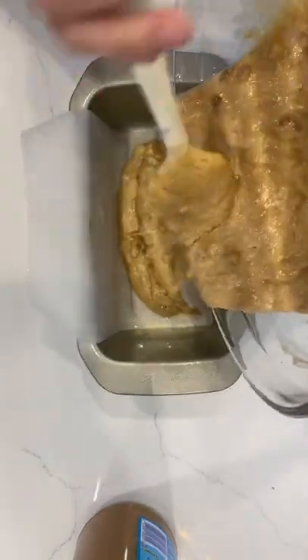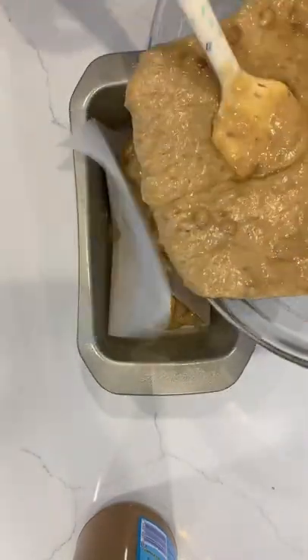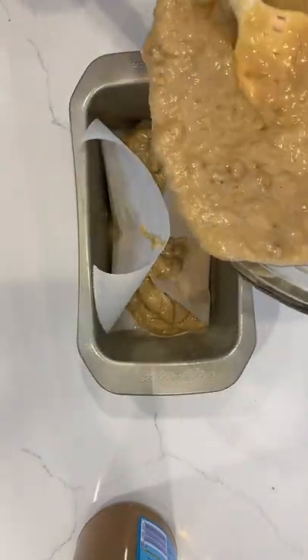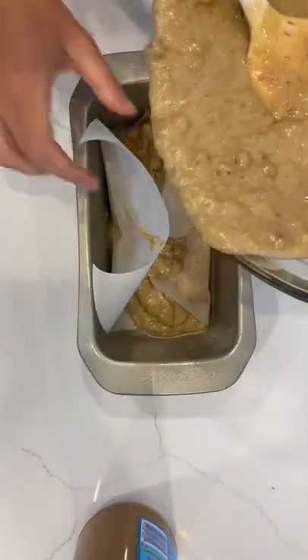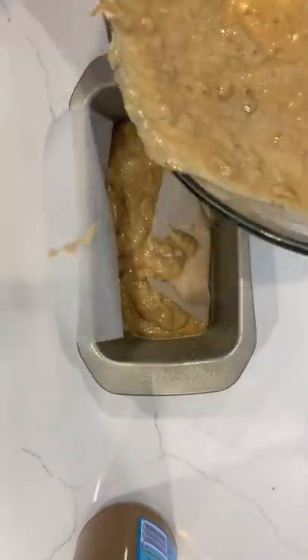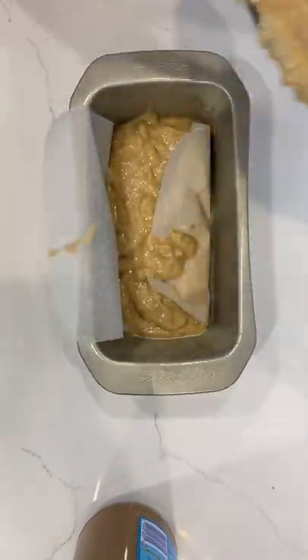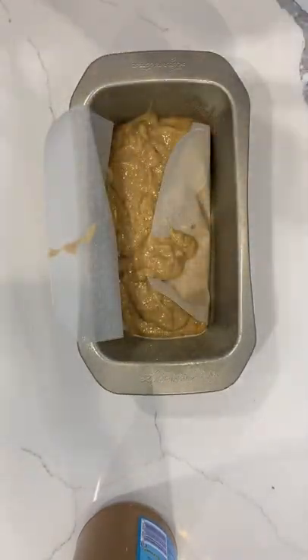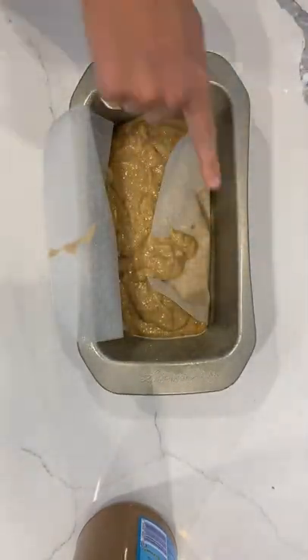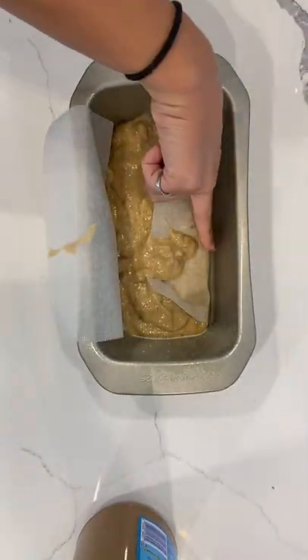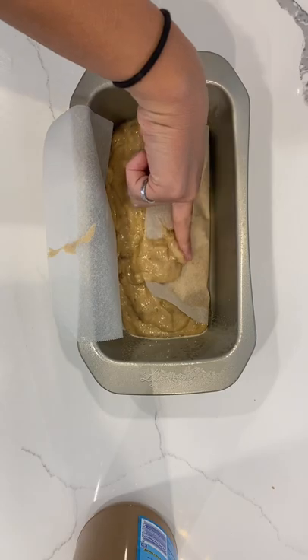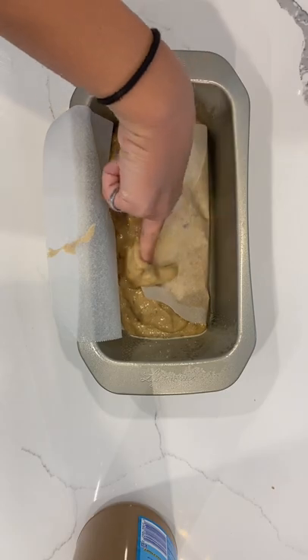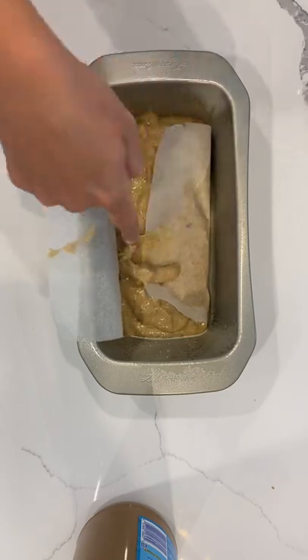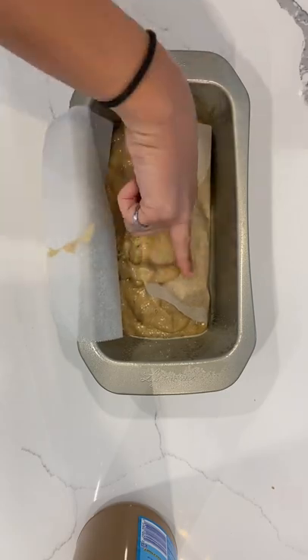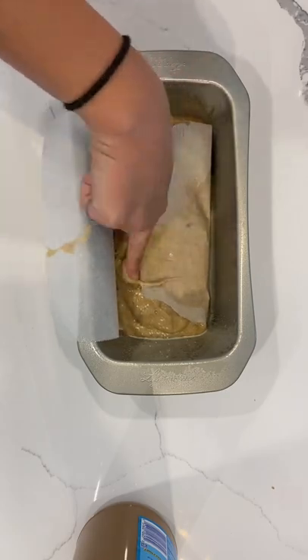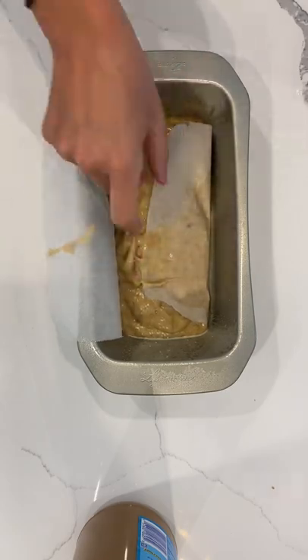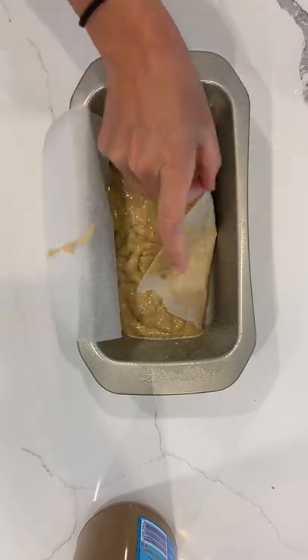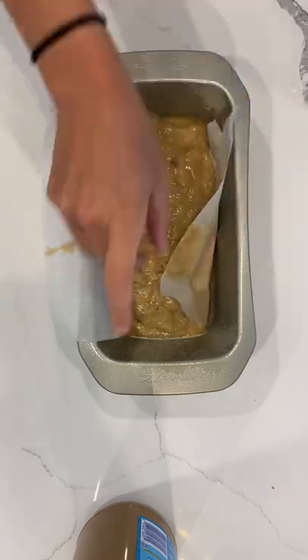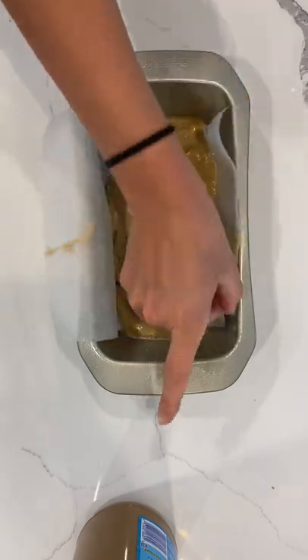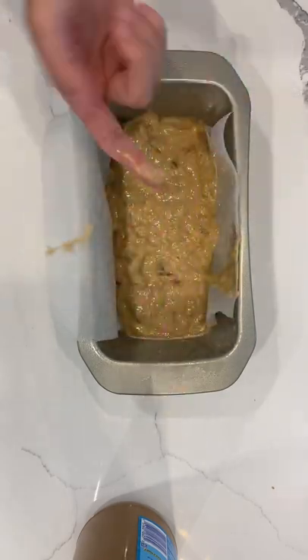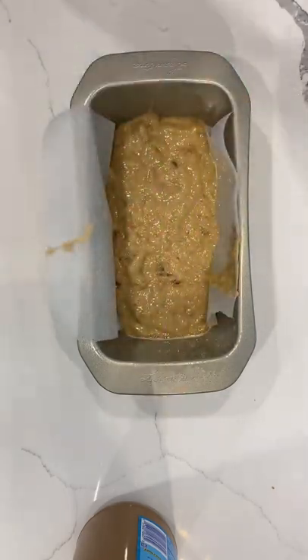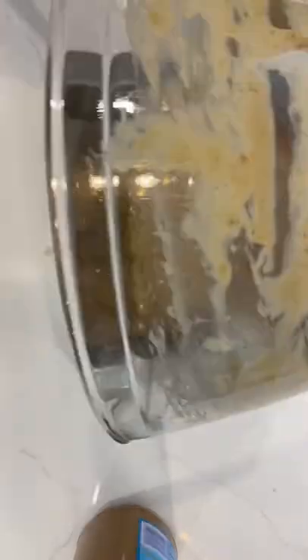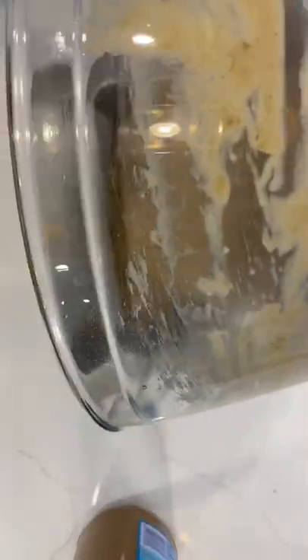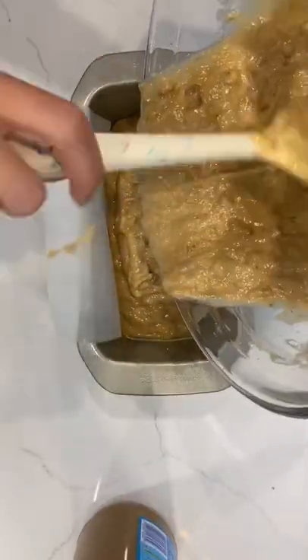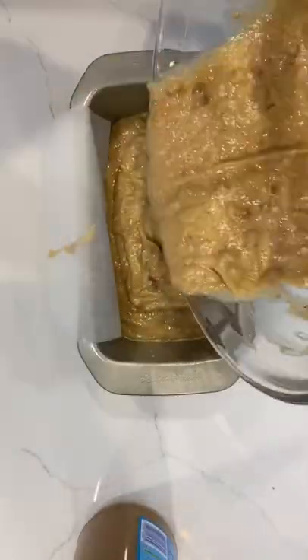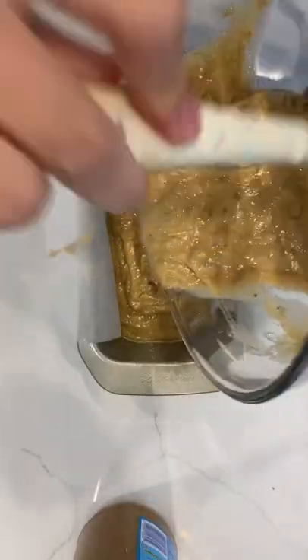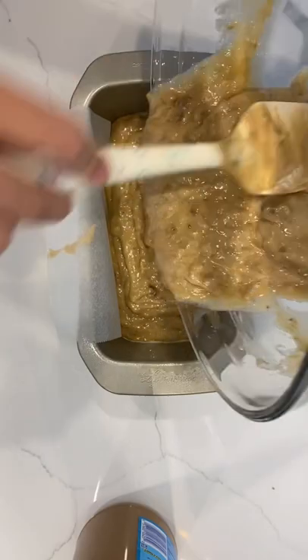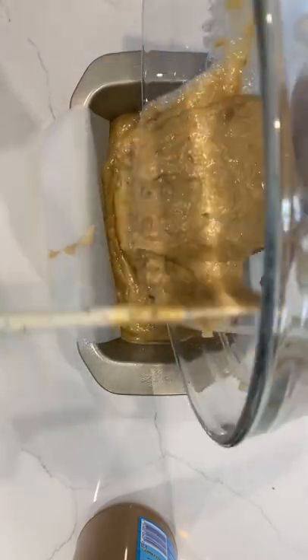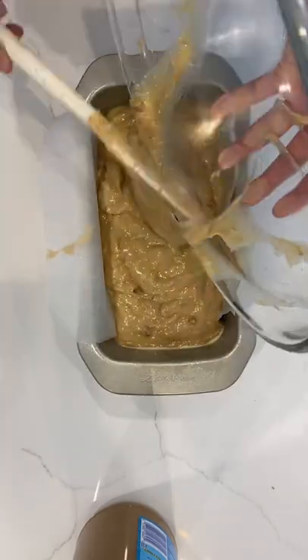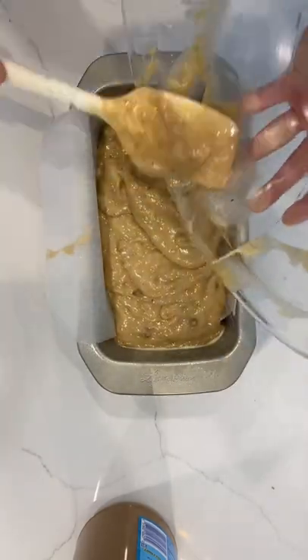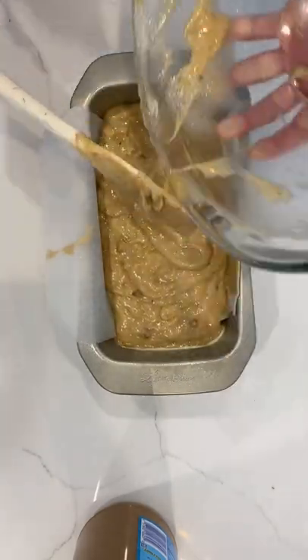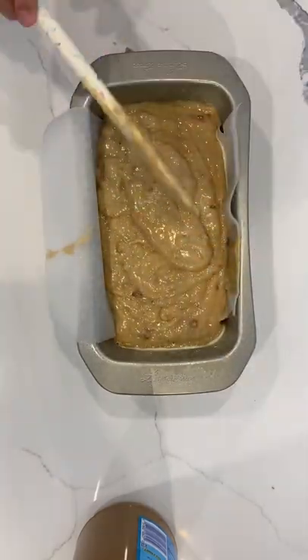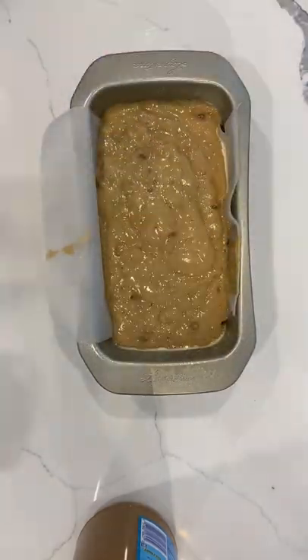The only thing about this recipe that takes a long time is the bake, because it's a big loaf of bread — it does take a full hour. If you don't have that much time, you can always do muffins instead and they bake for like 30 minutes.